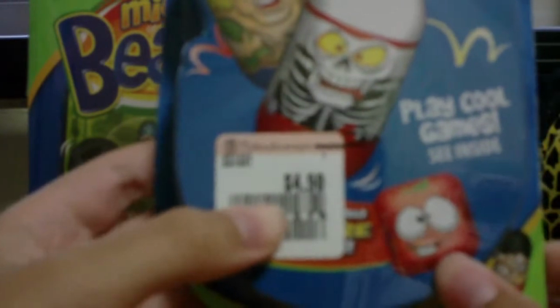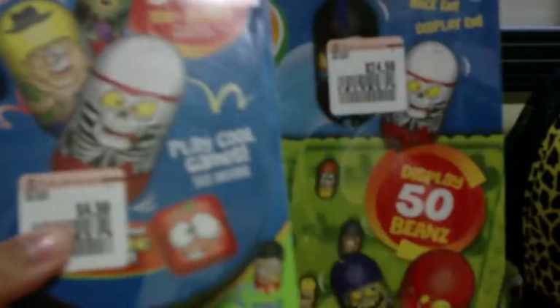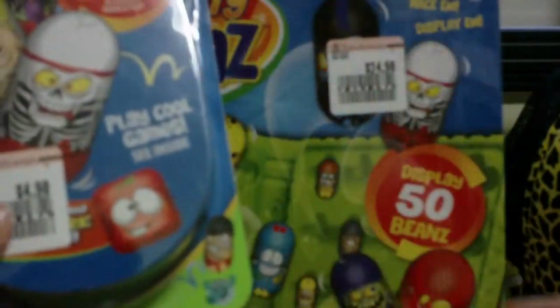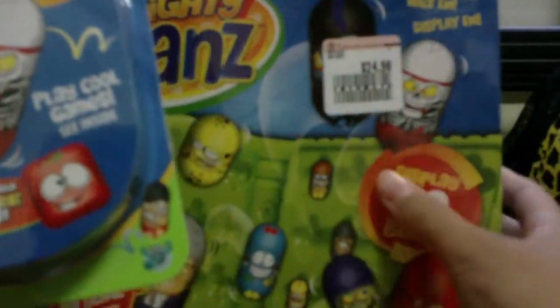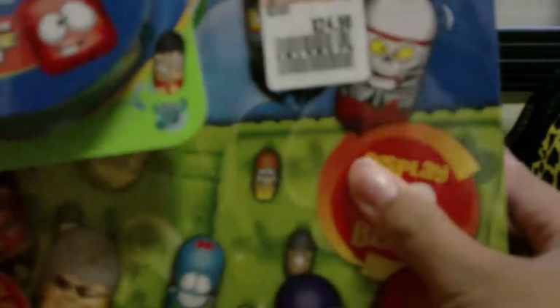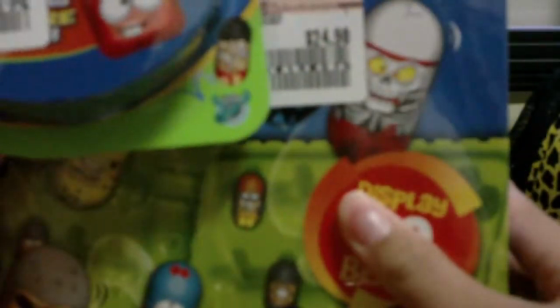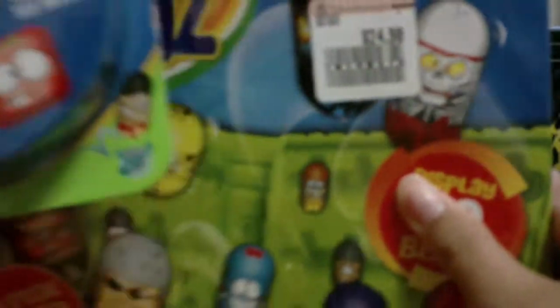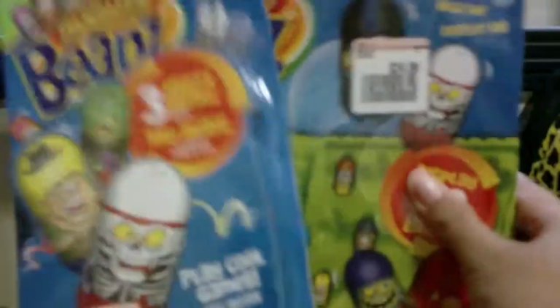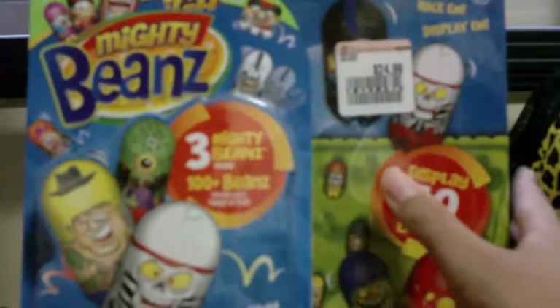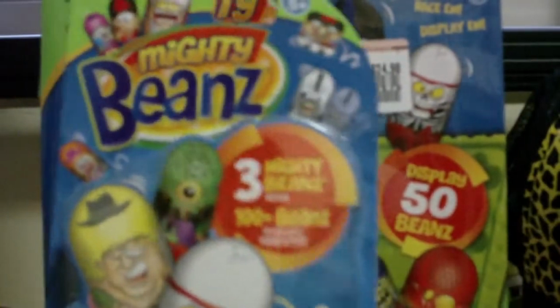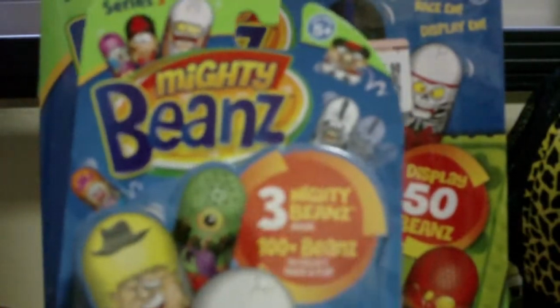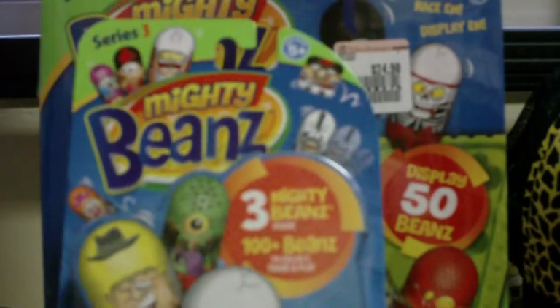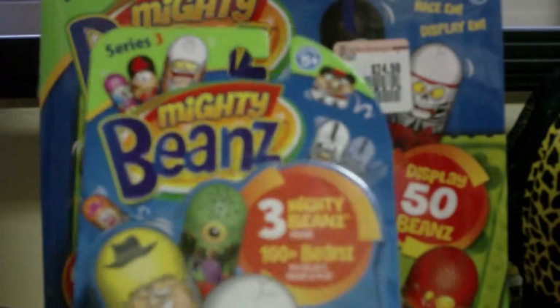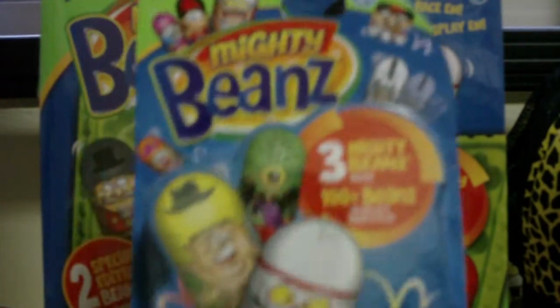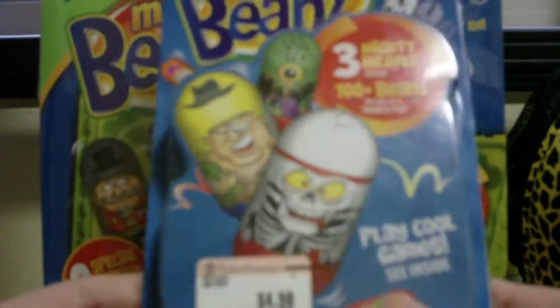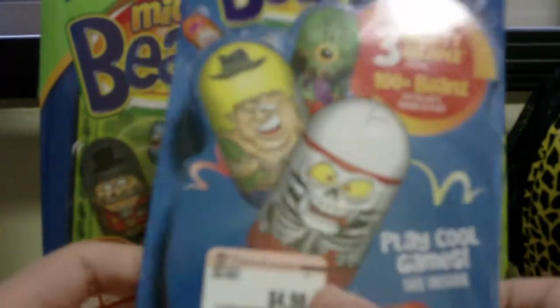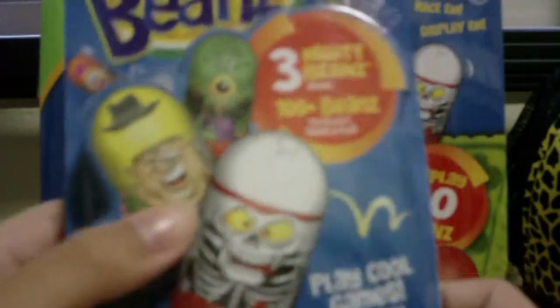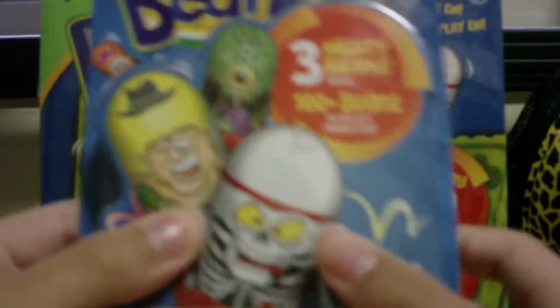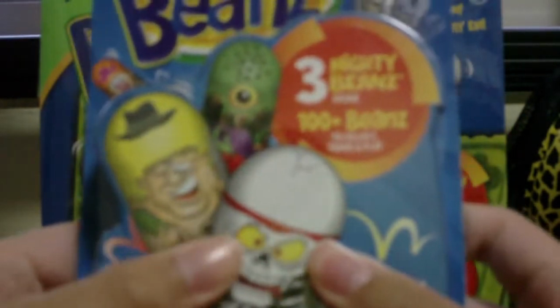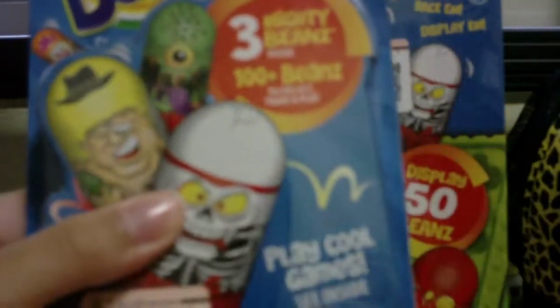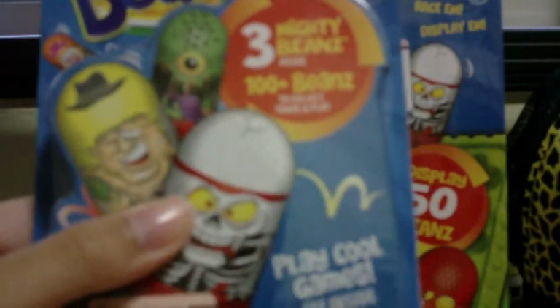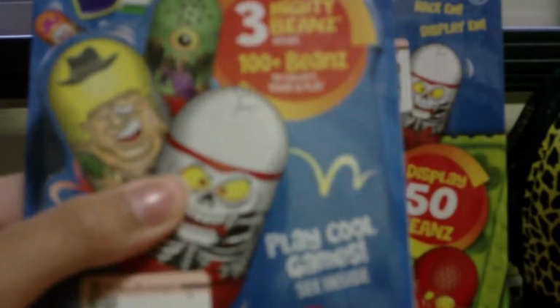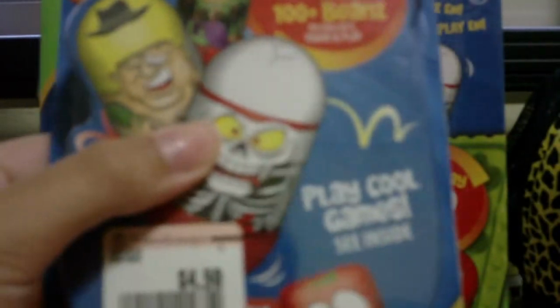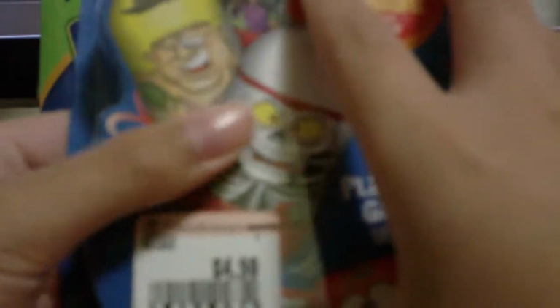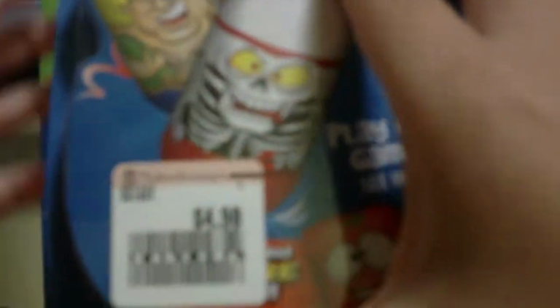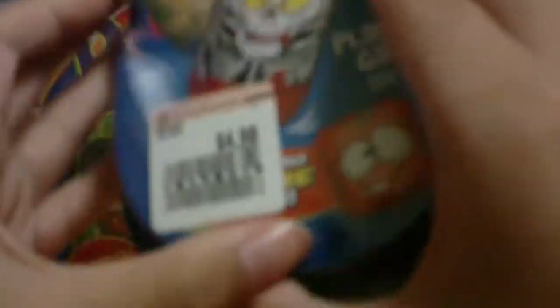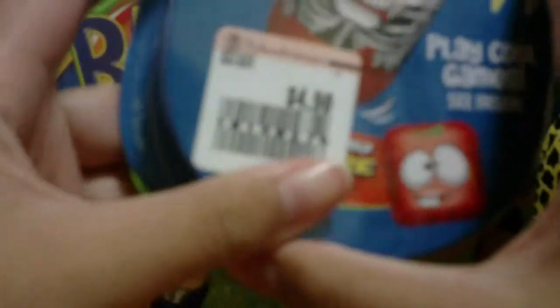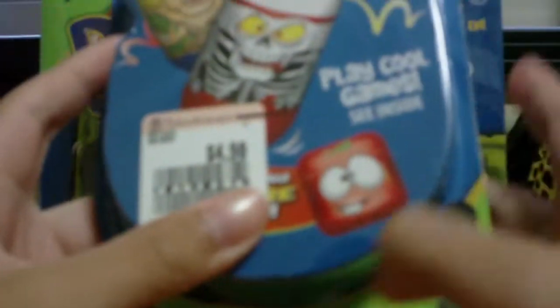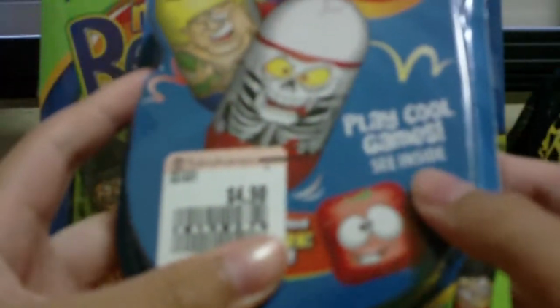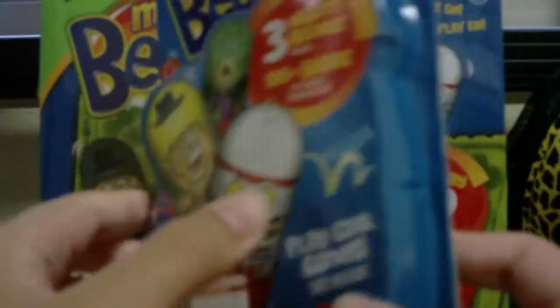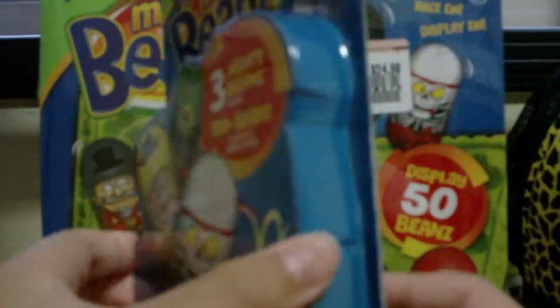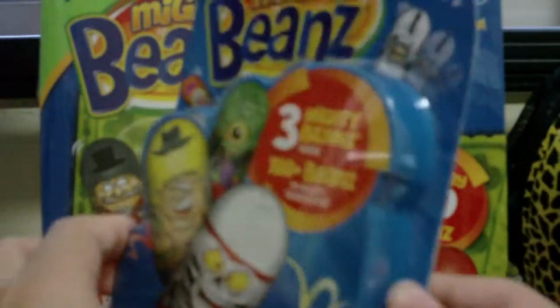You can see here, $4.99 and $24.99. I got these from Takashimaya — that only applies for people living in Singapore. I was surprised to find them.